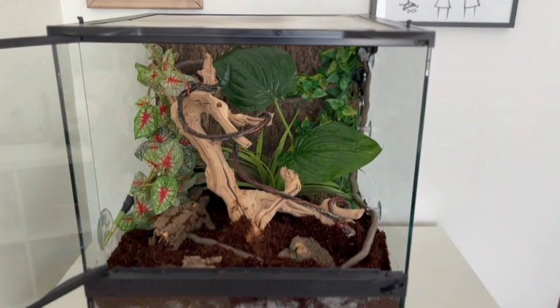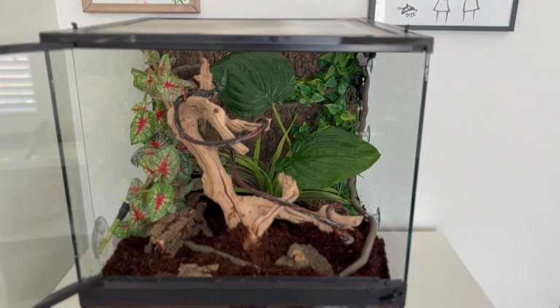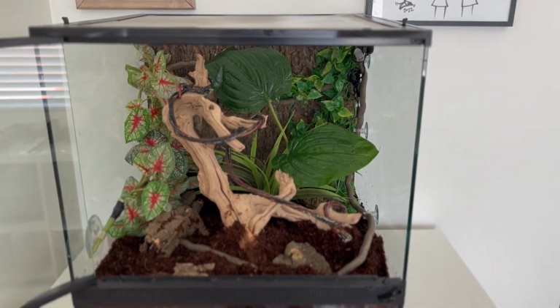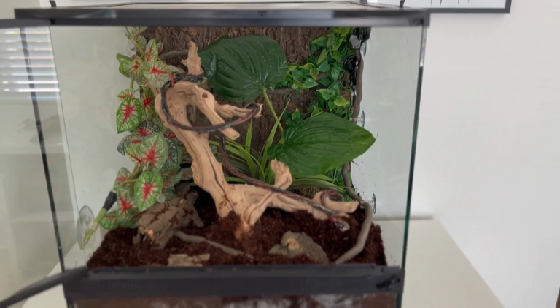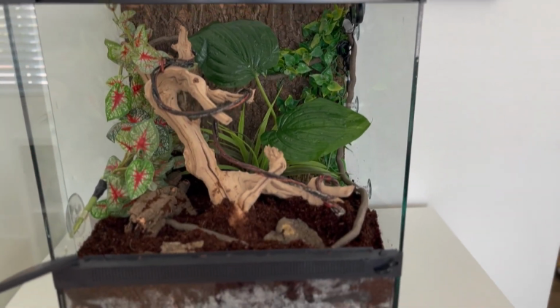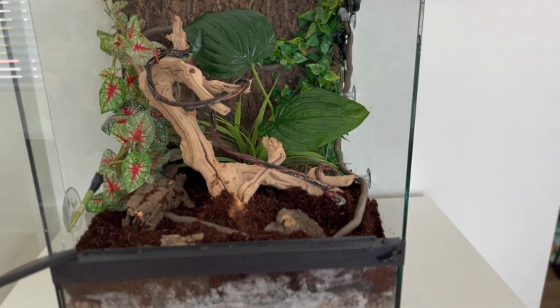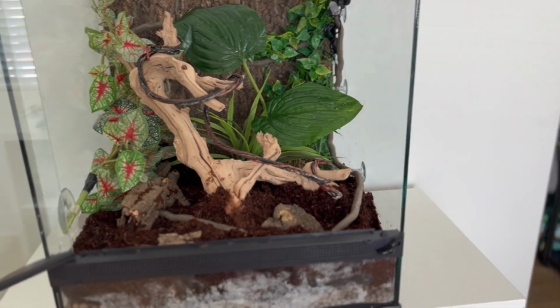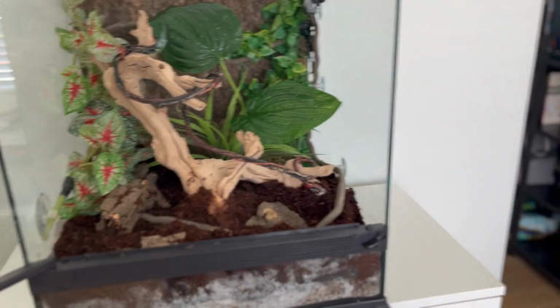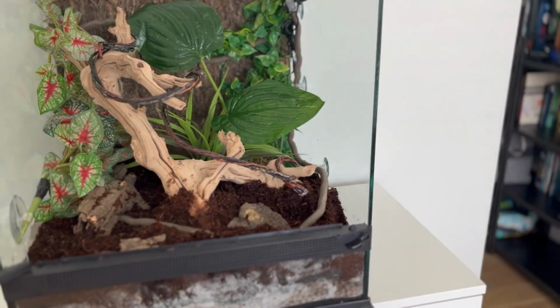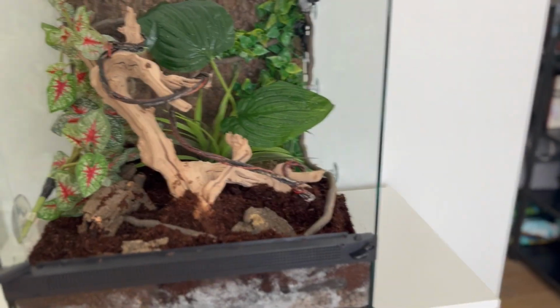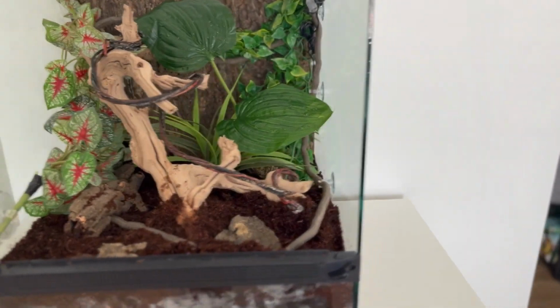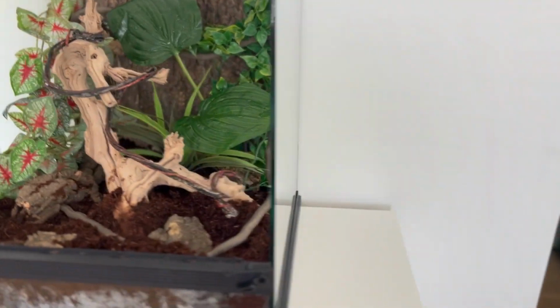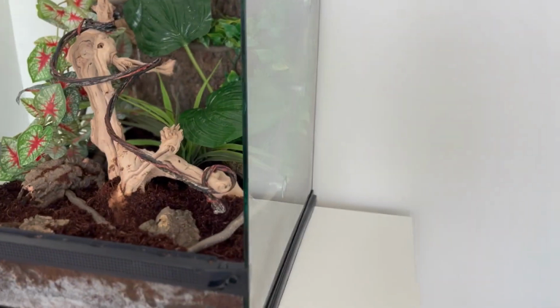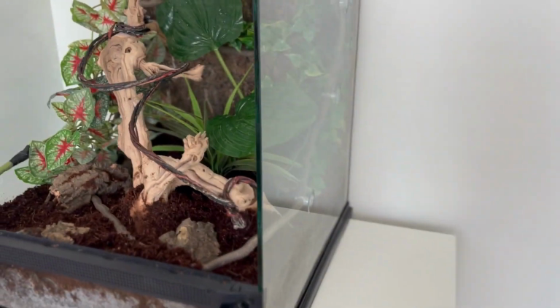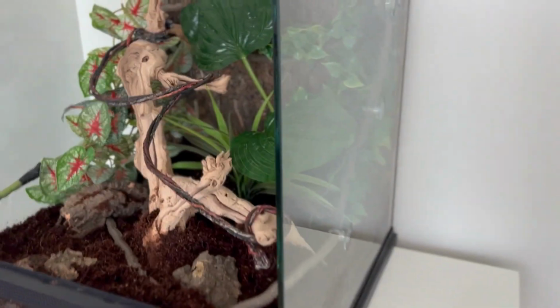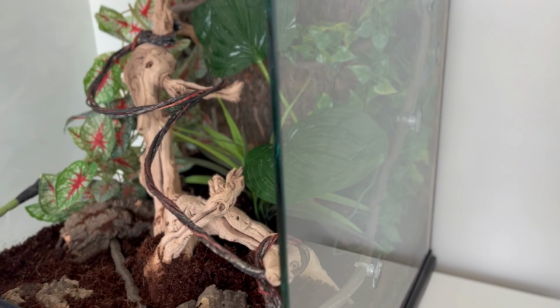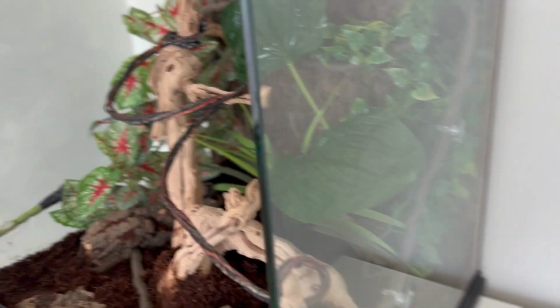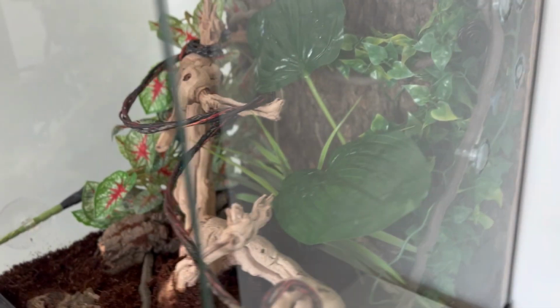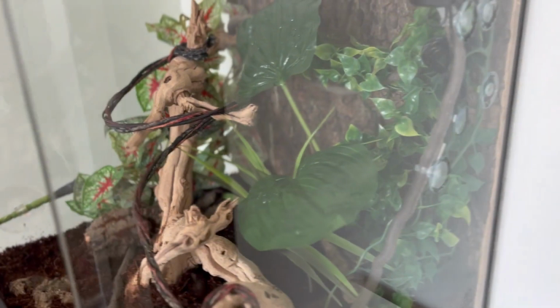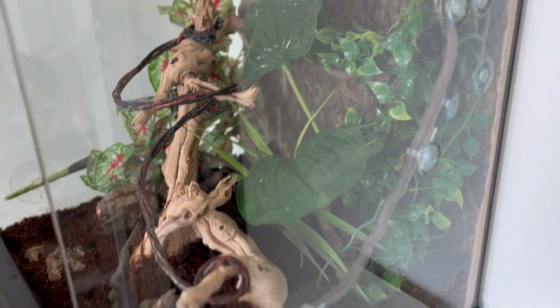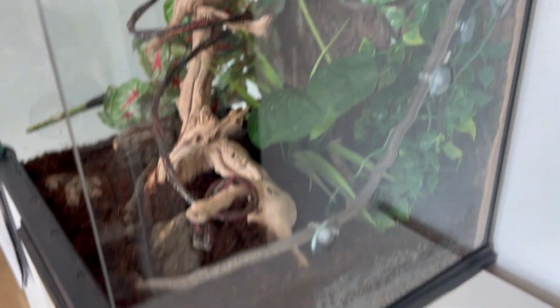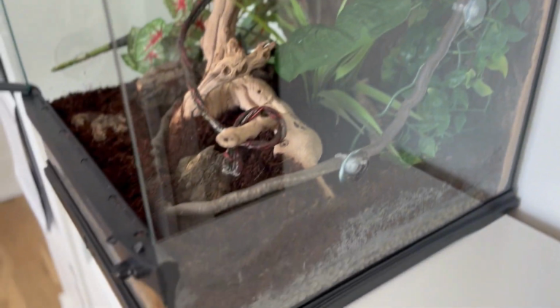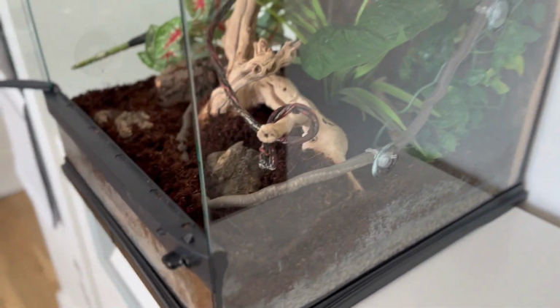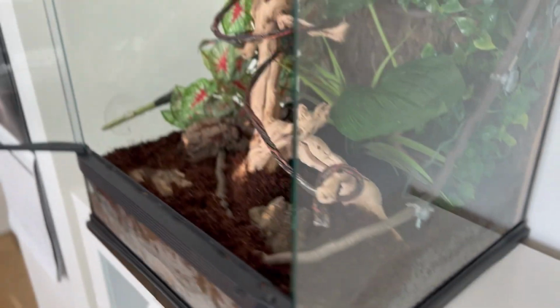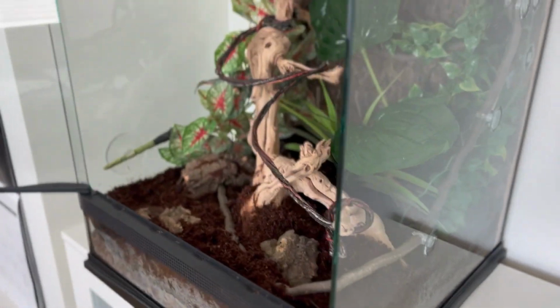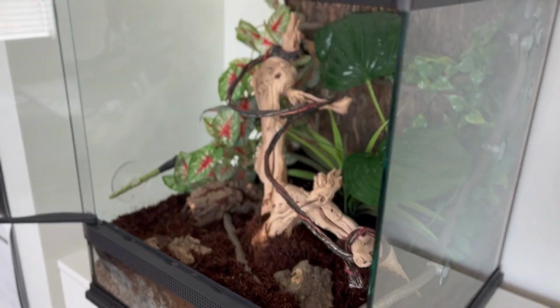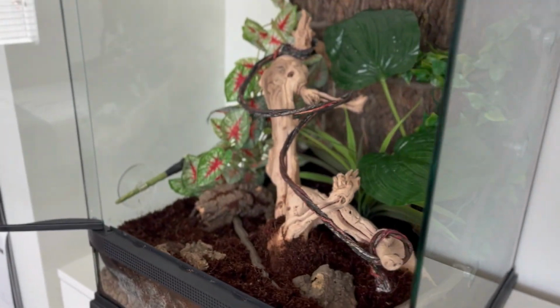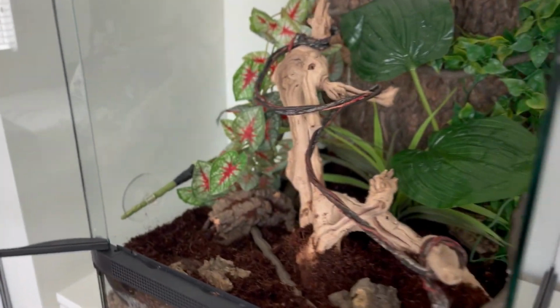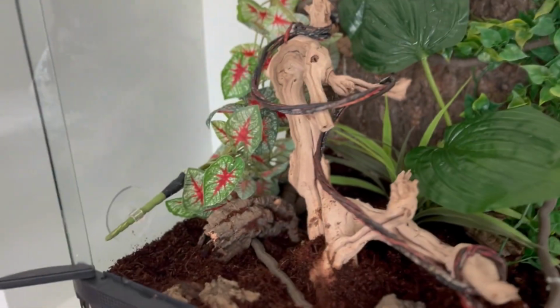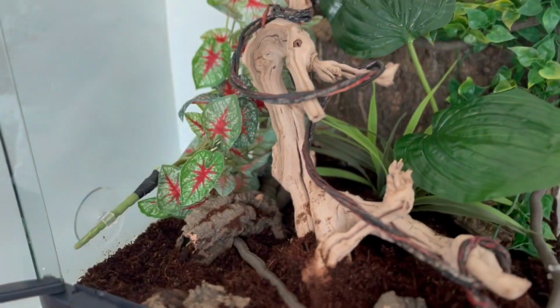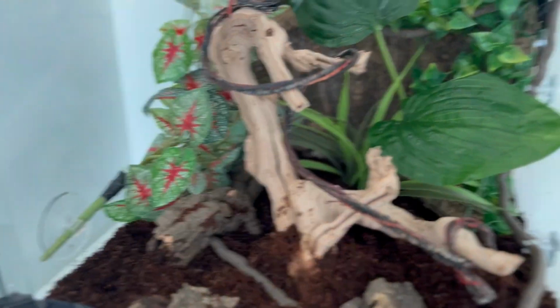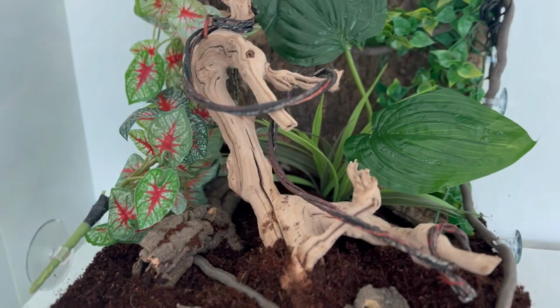Hey guys, in today's video I'm going to show you how I built a vivarium for my crested gecko. It's a step-by-step instruction, so if you want to build one, just follow along.